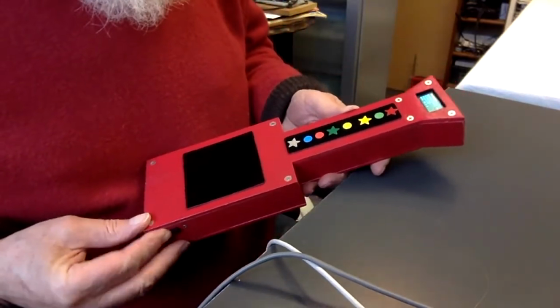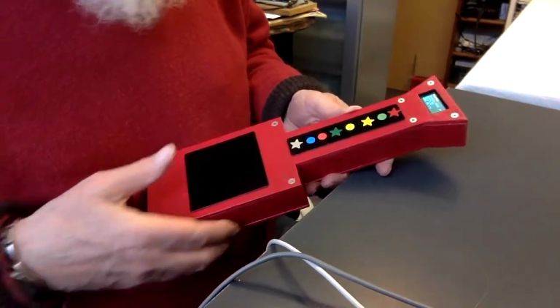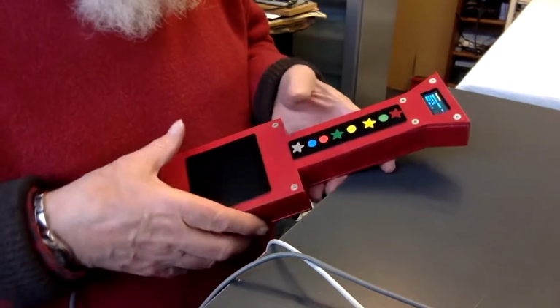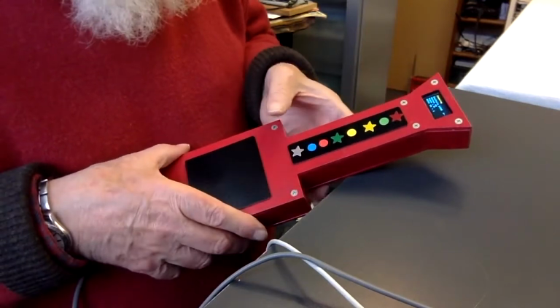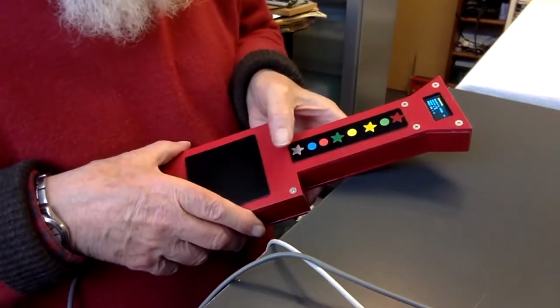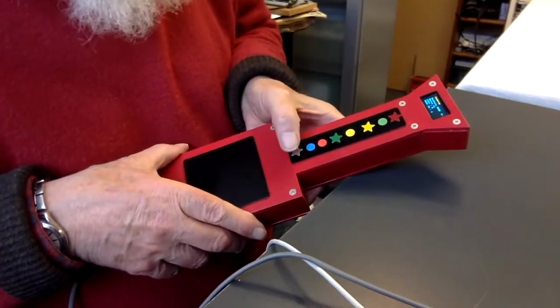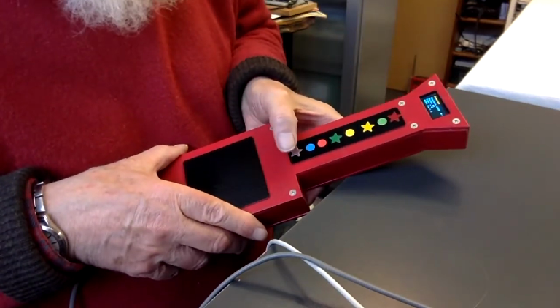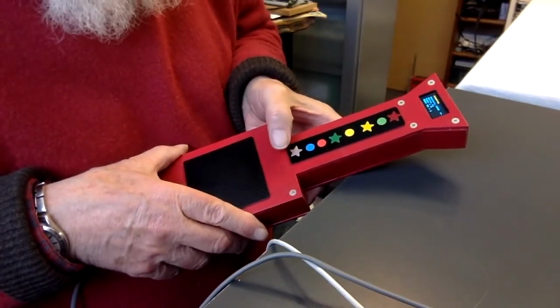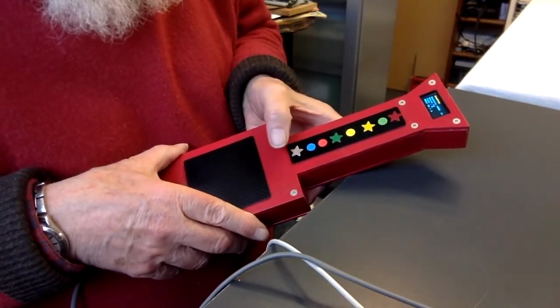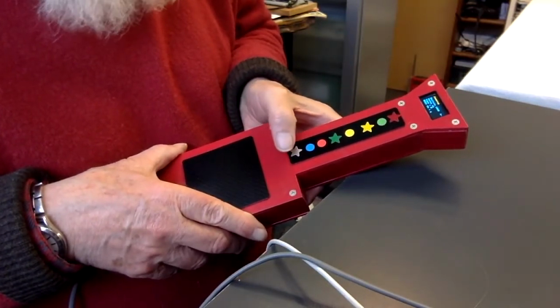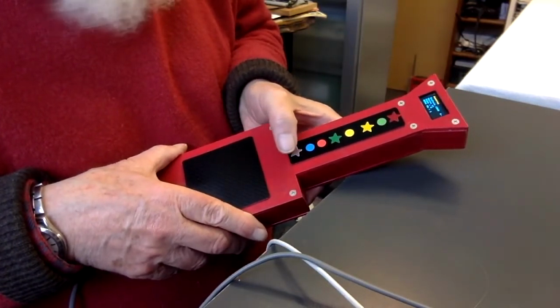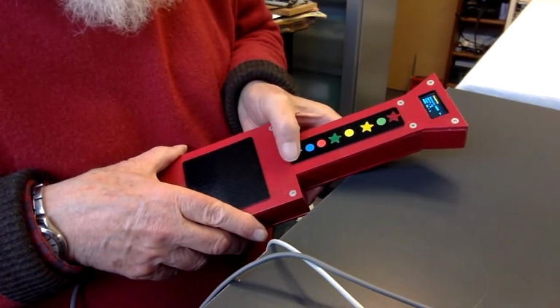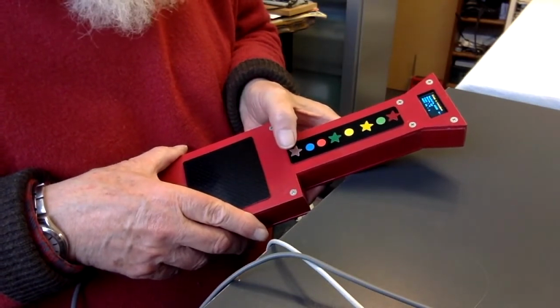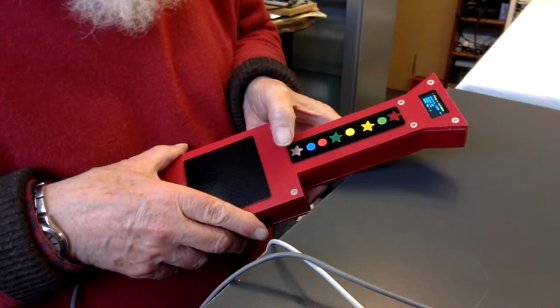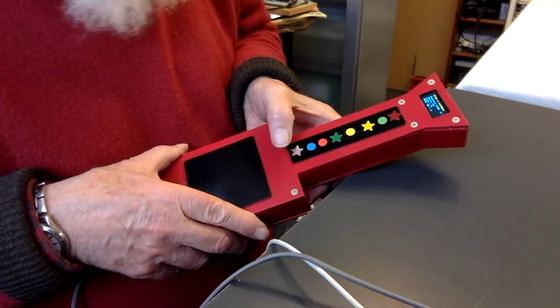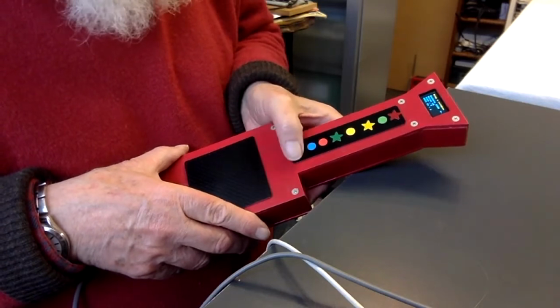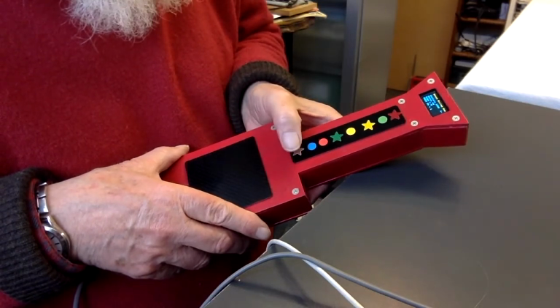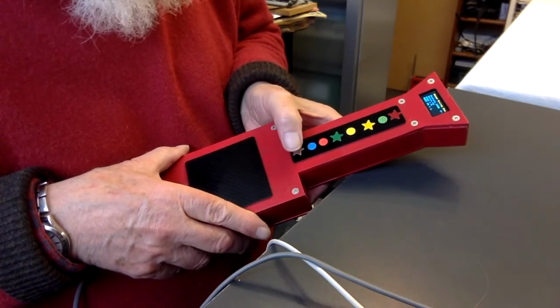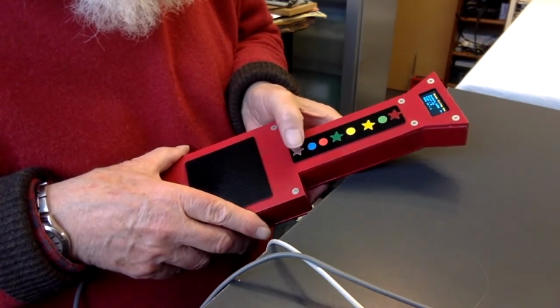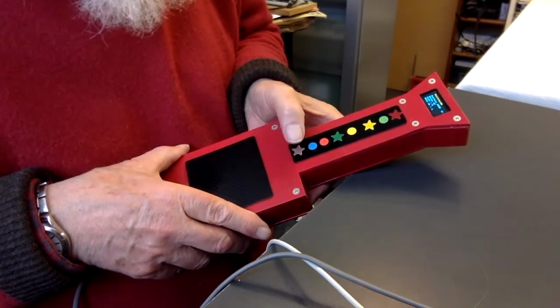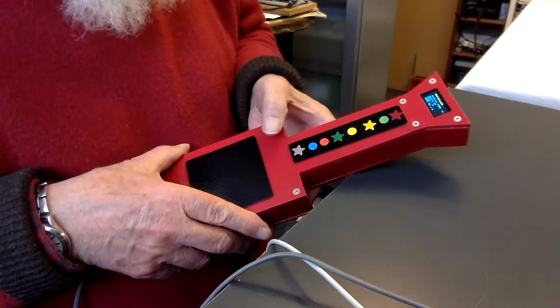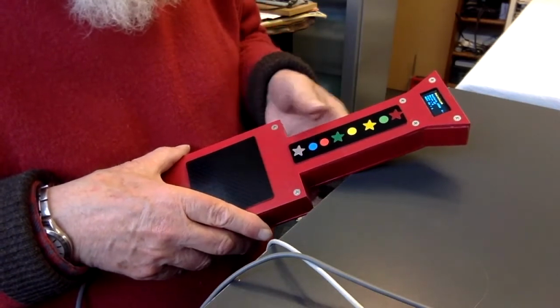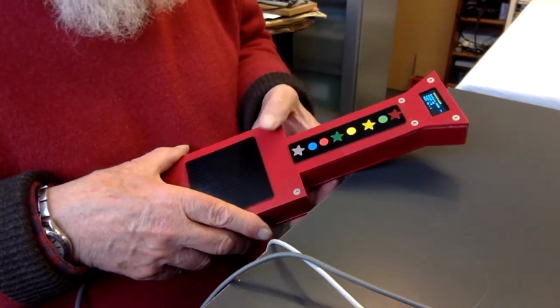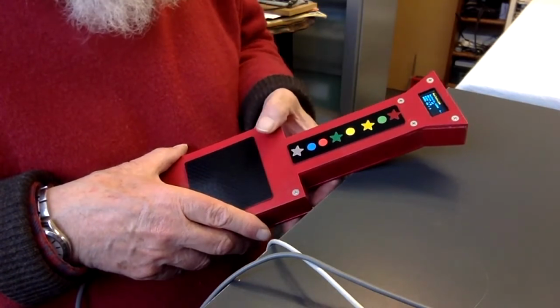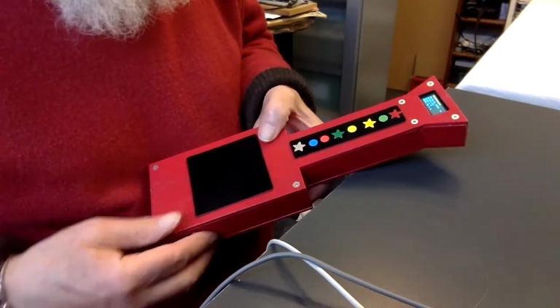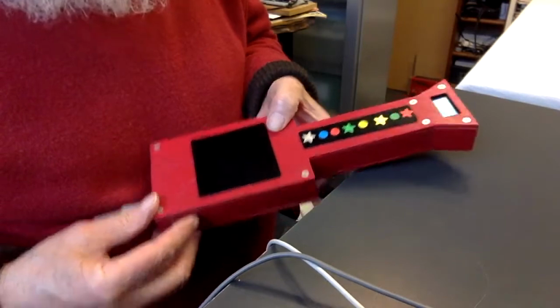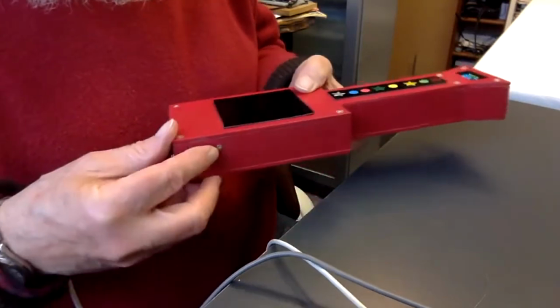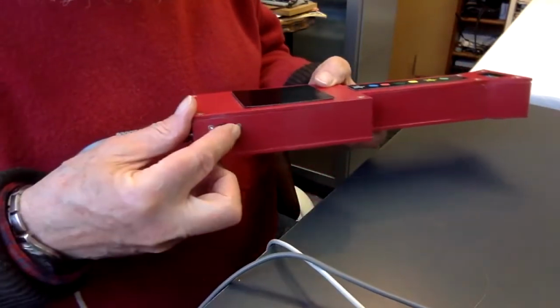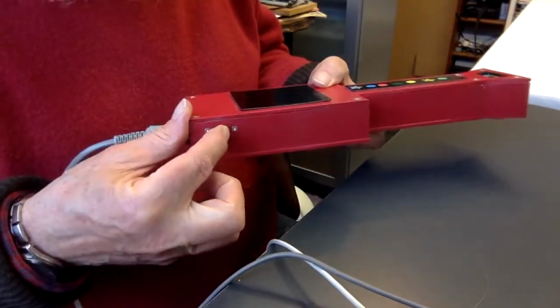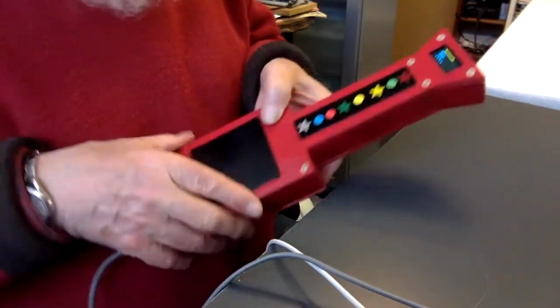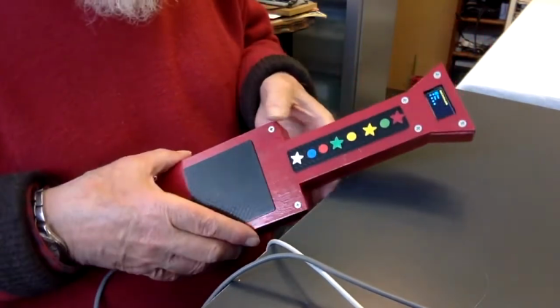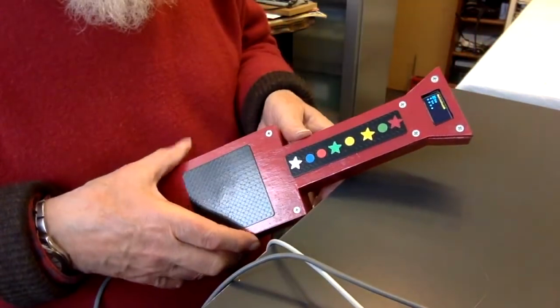We can also have pre-recorded or pre-programmed songs that you can select. Move it back into play again.